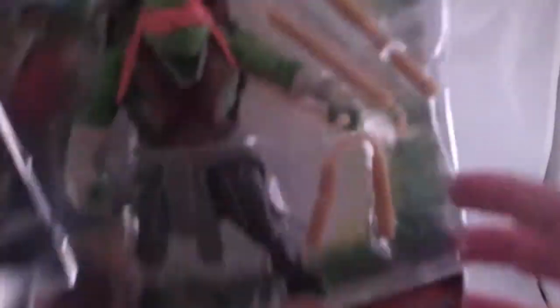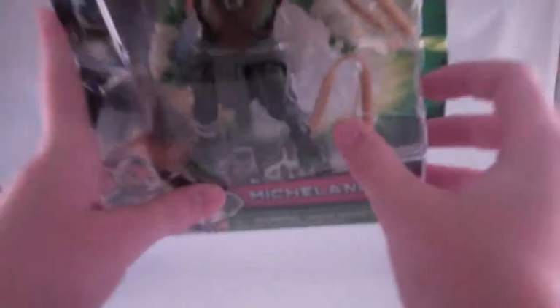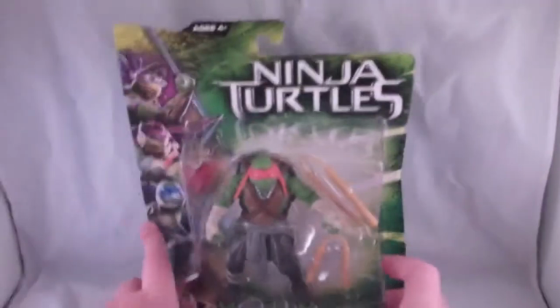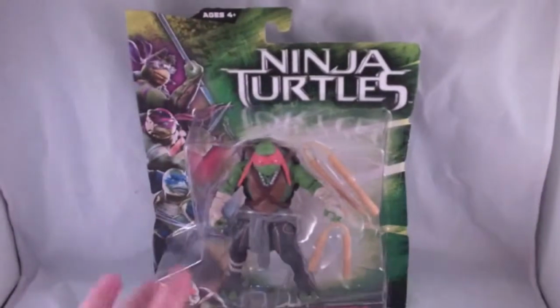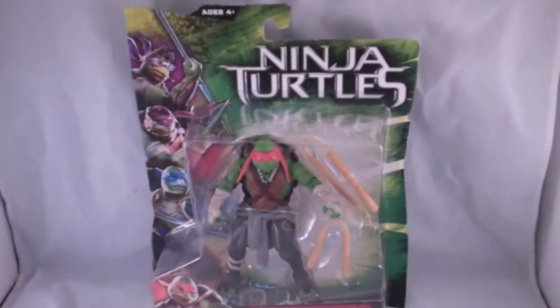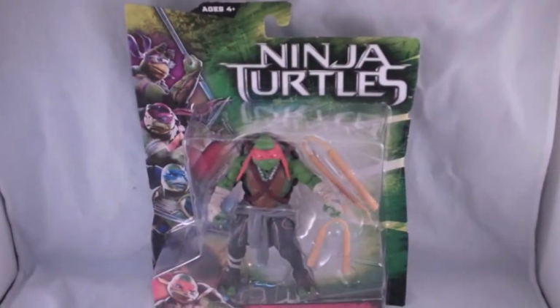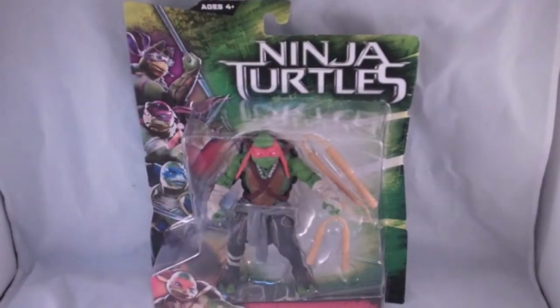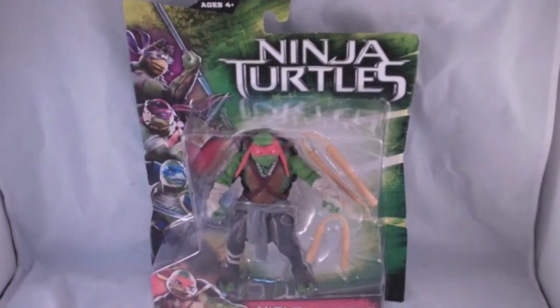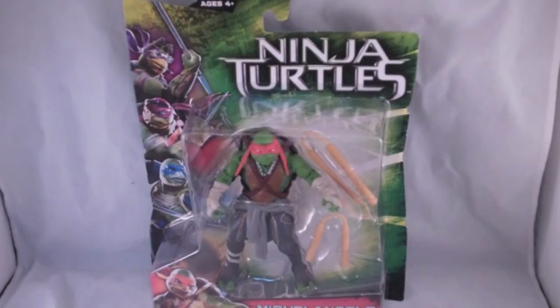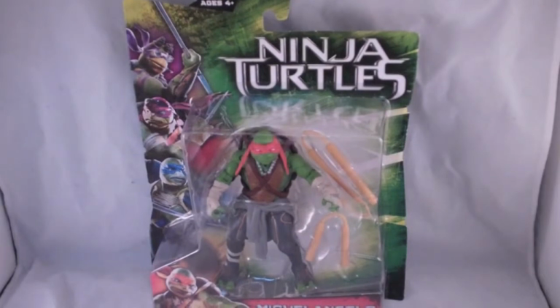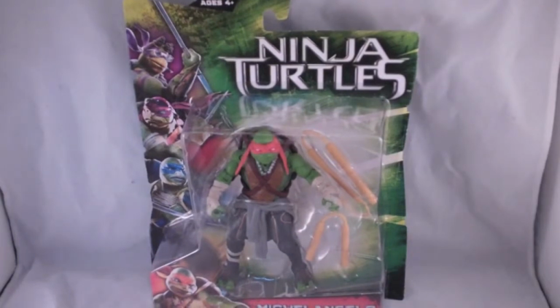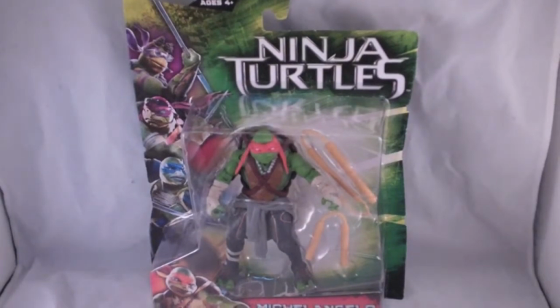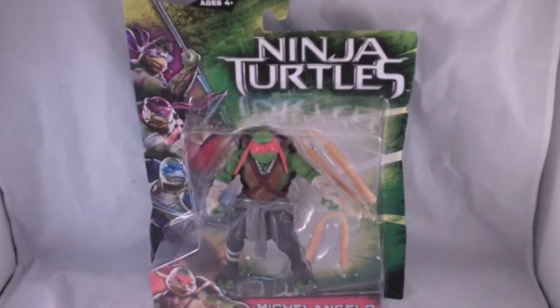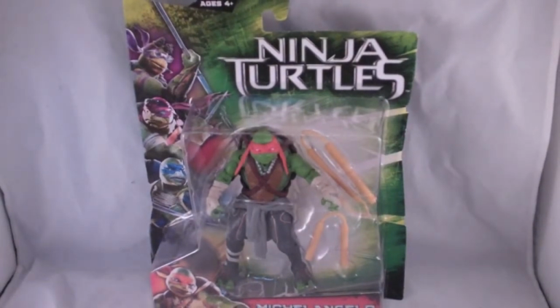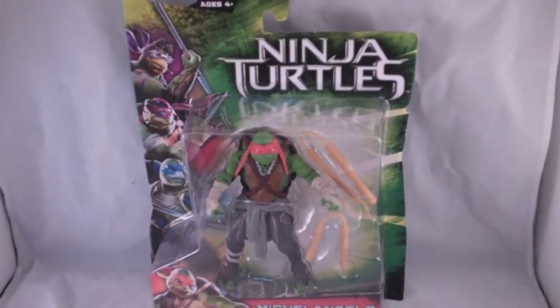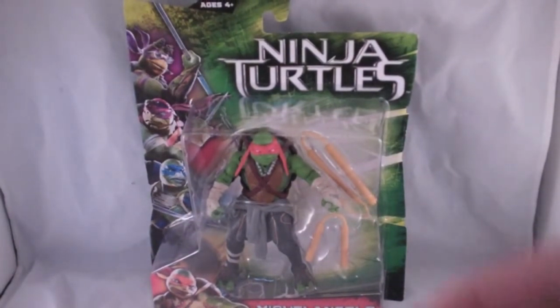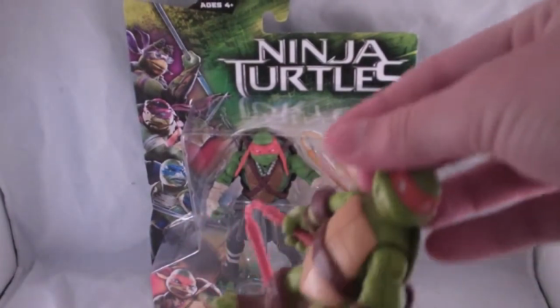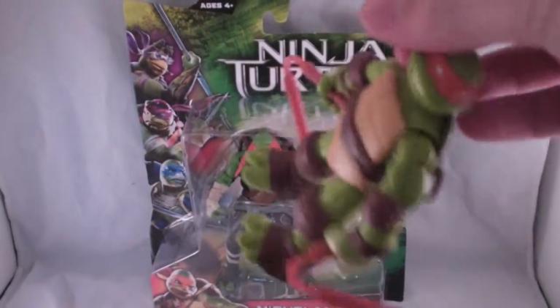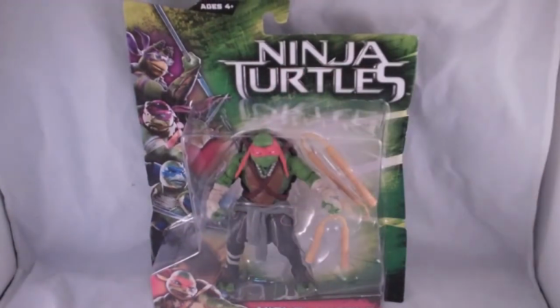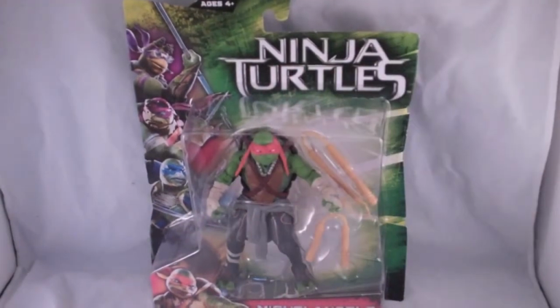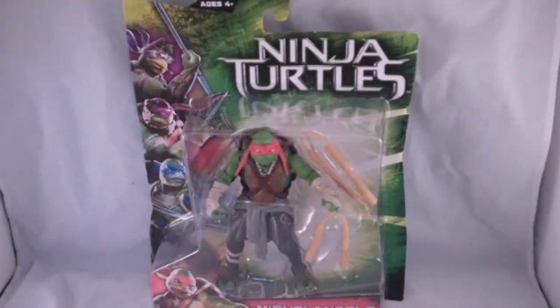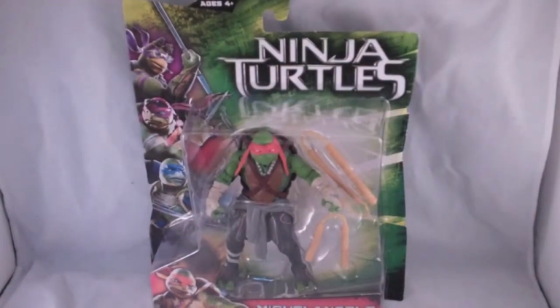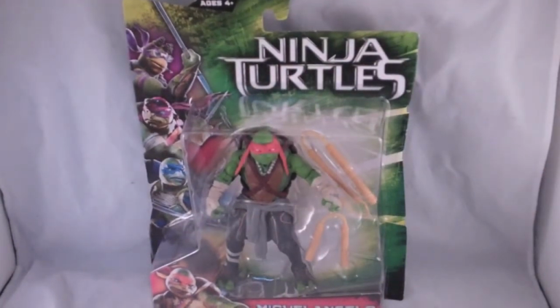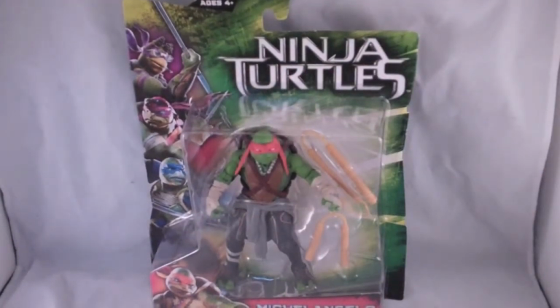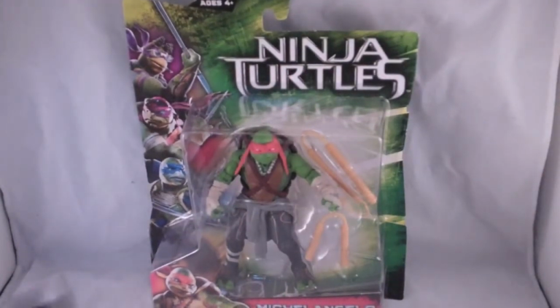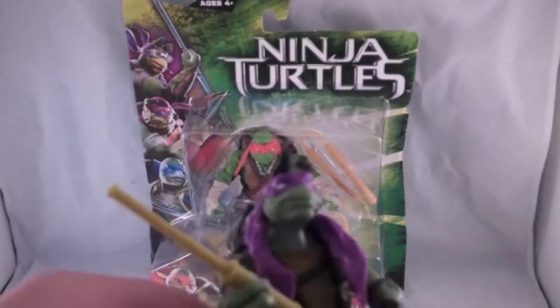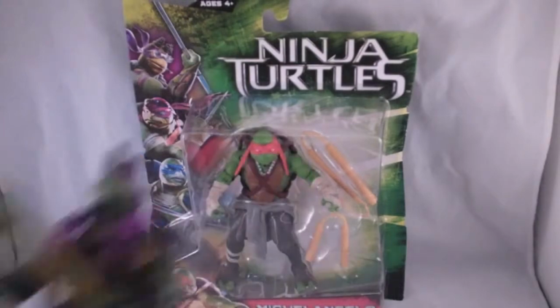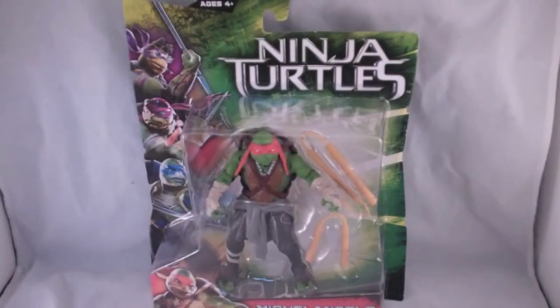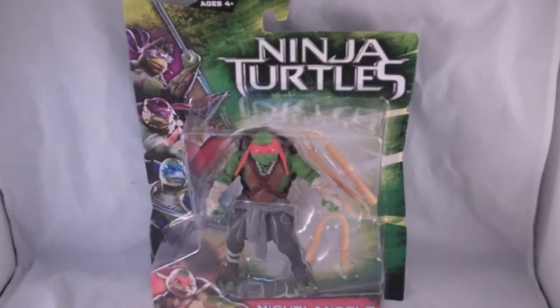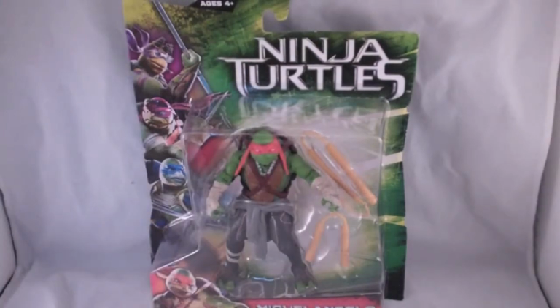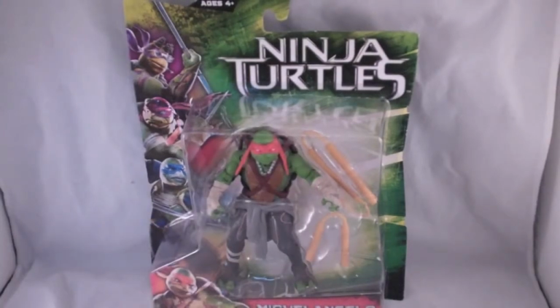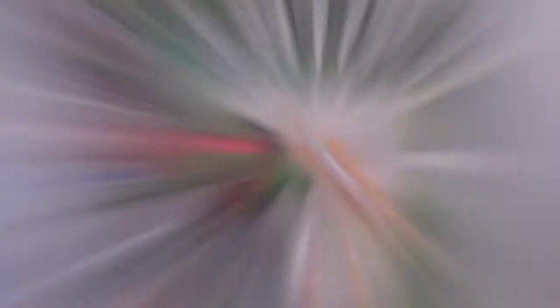So let's get this guy out of the packaging and see if he's better than his counterpart — better than Donatello. Let's see if he's a pretty good figure.